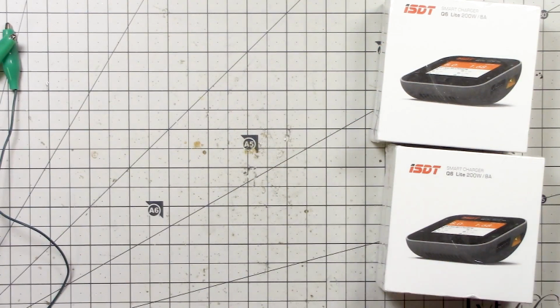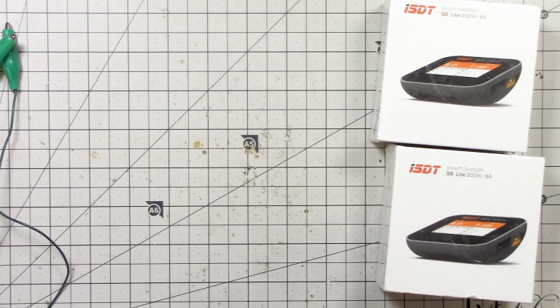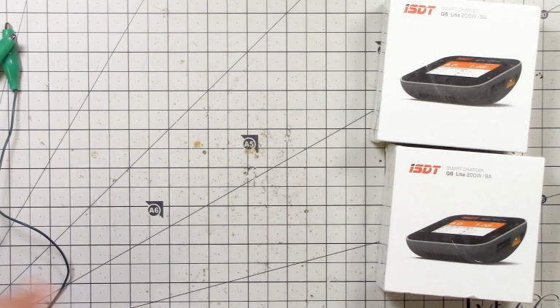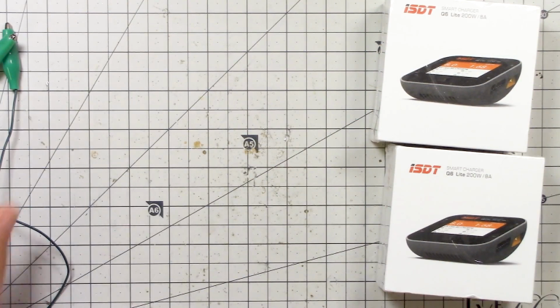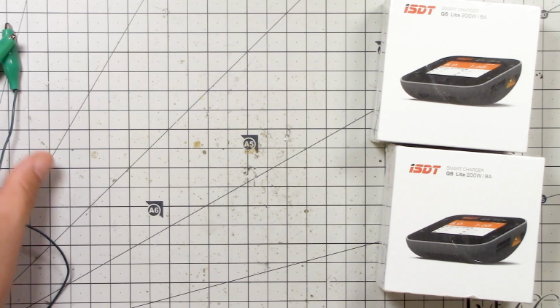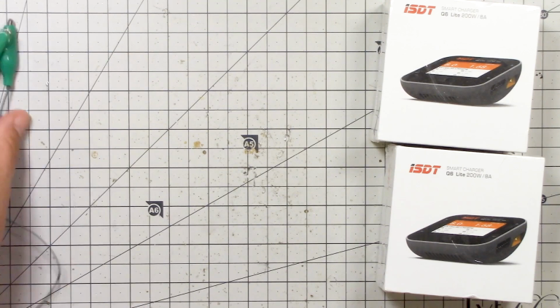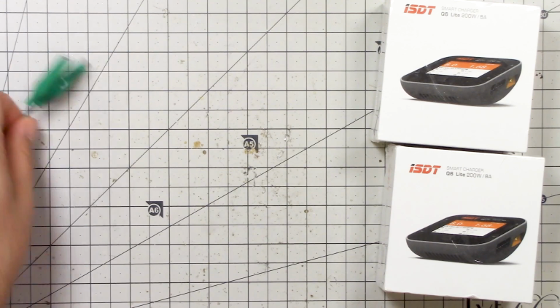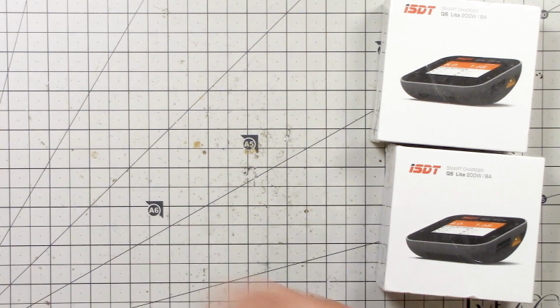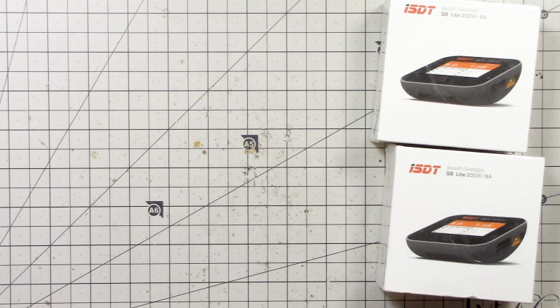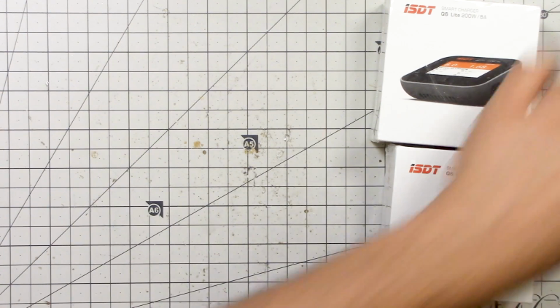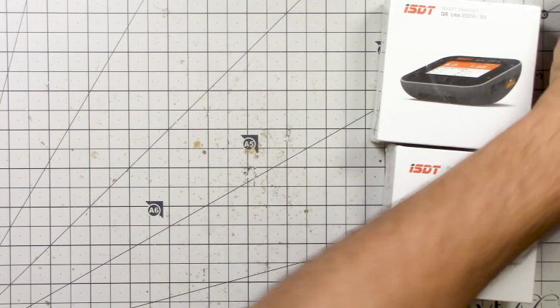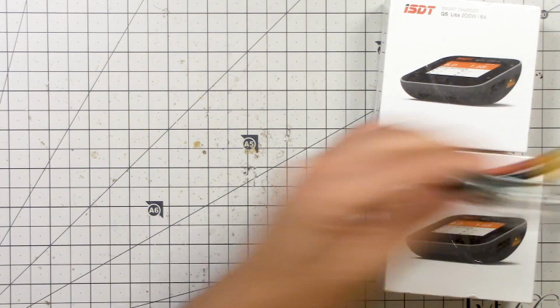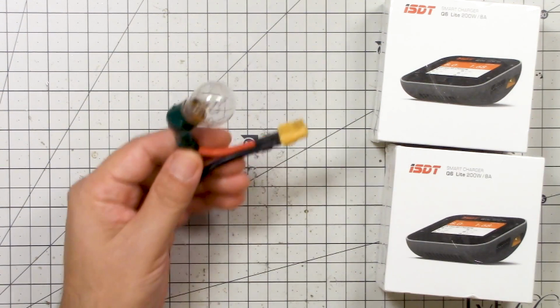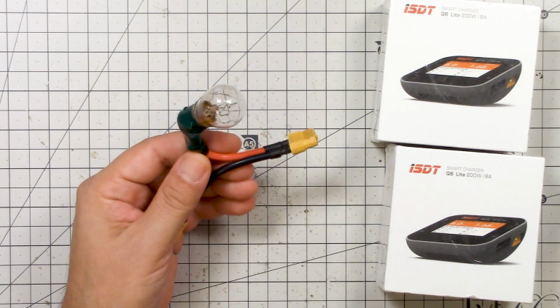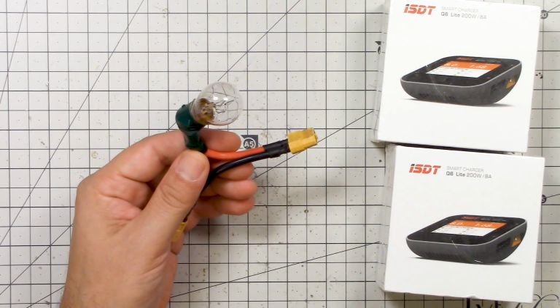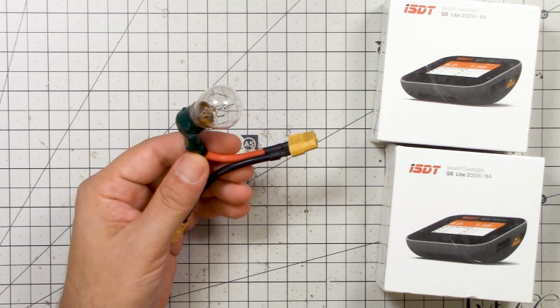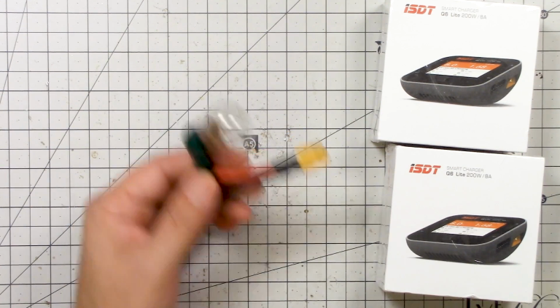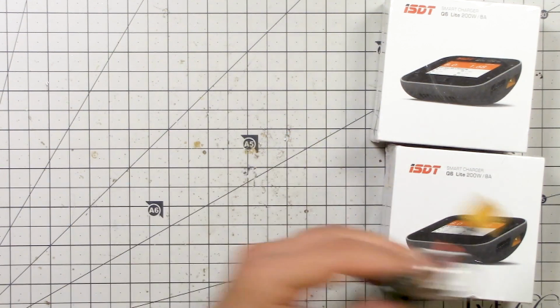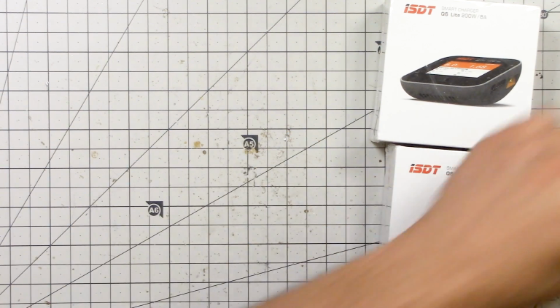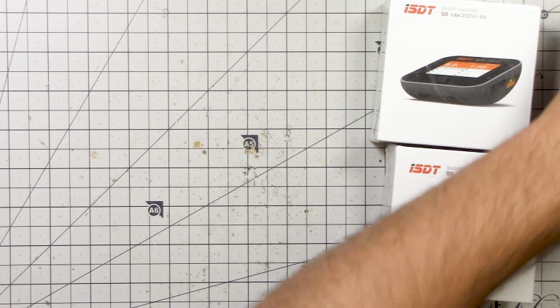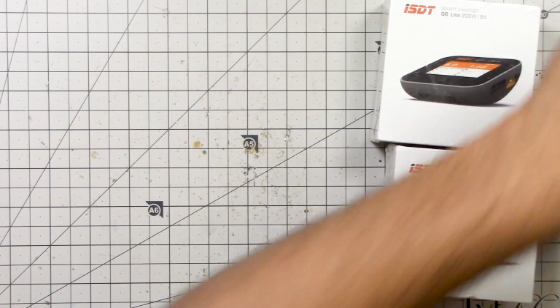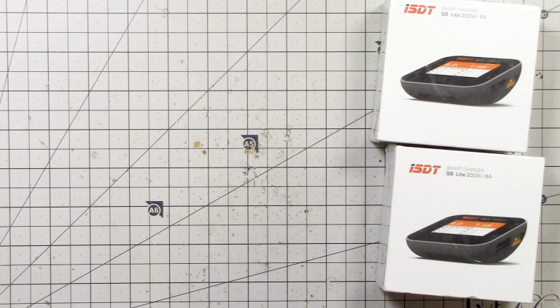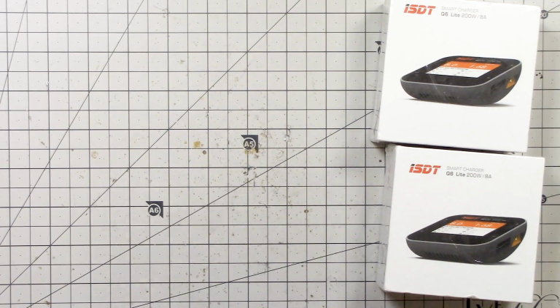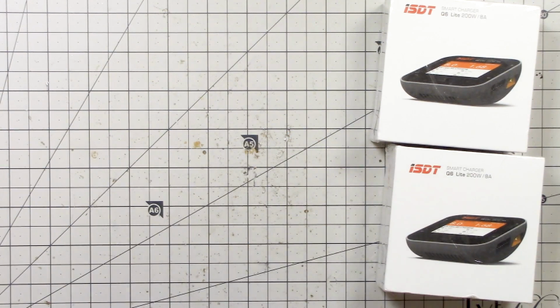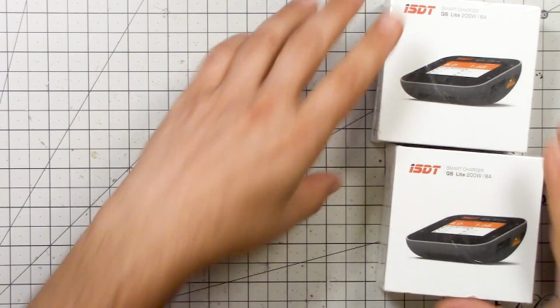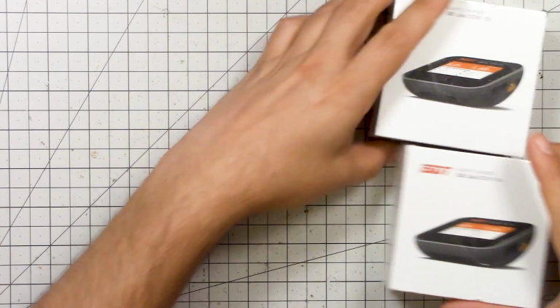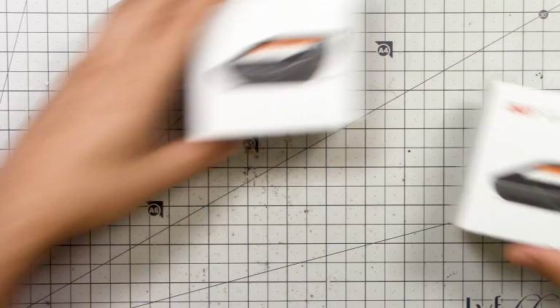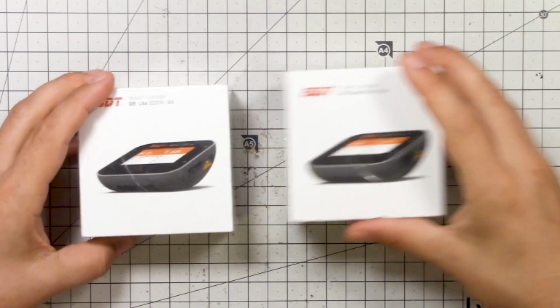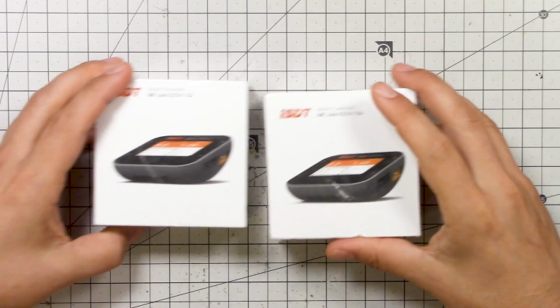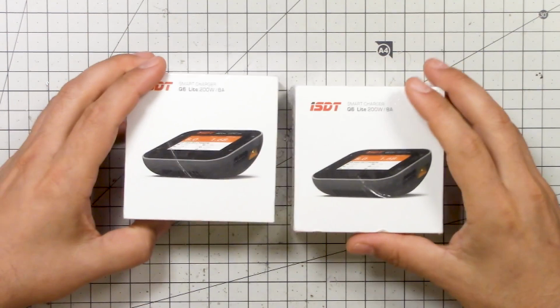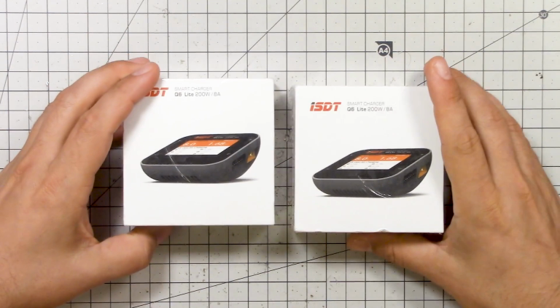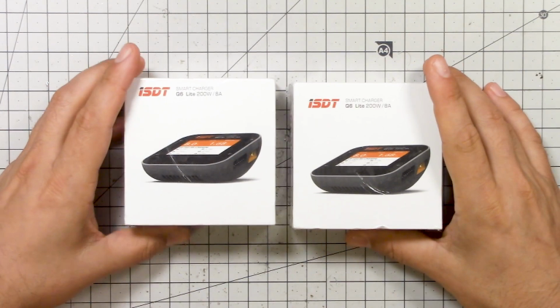You learned a few things: you learned that you can use your smoke stopper to discharge batteries, and you learned that the saltwater trick is really not necessary.